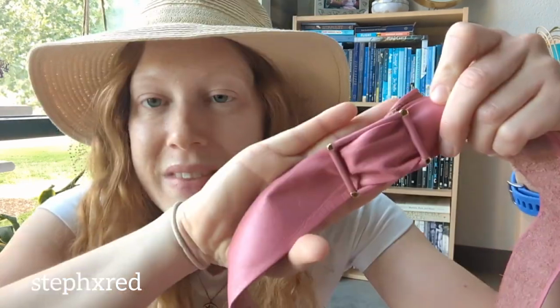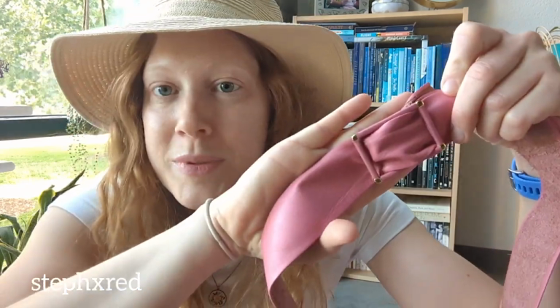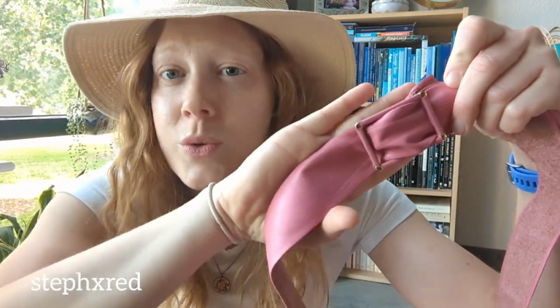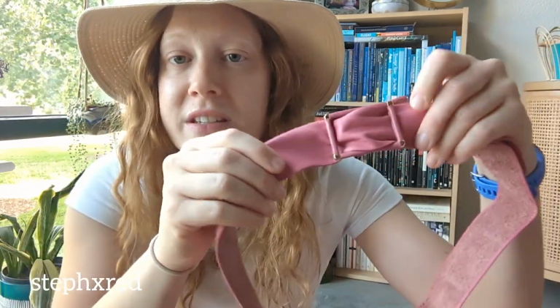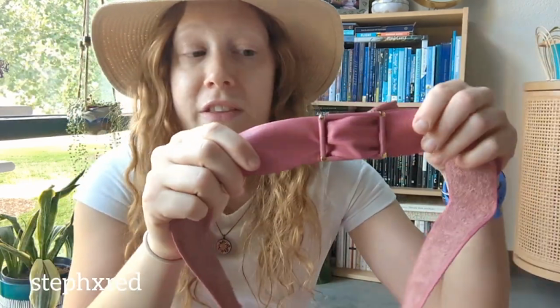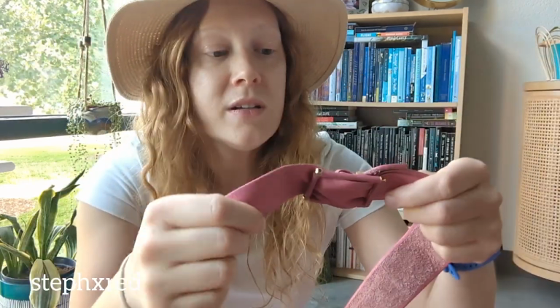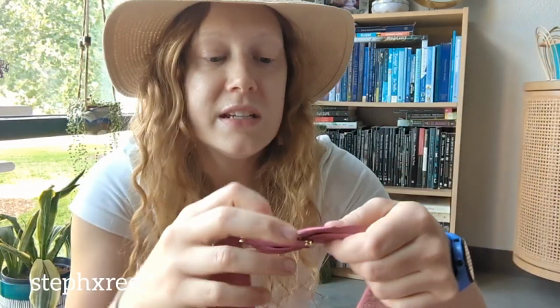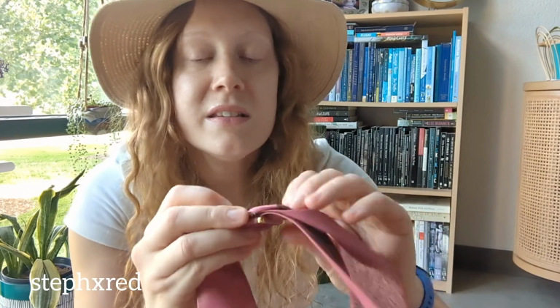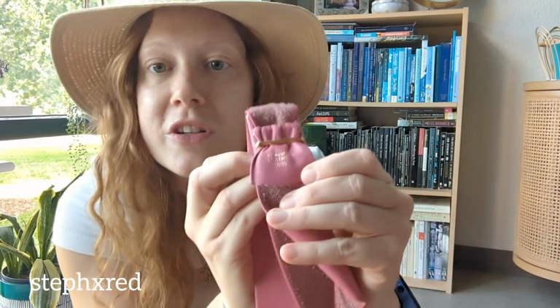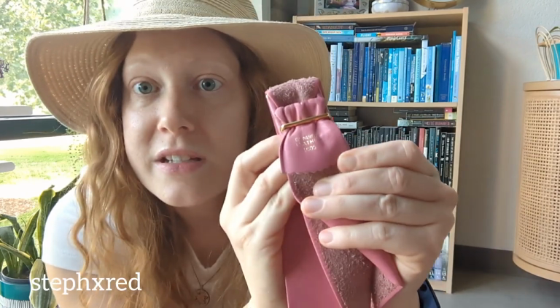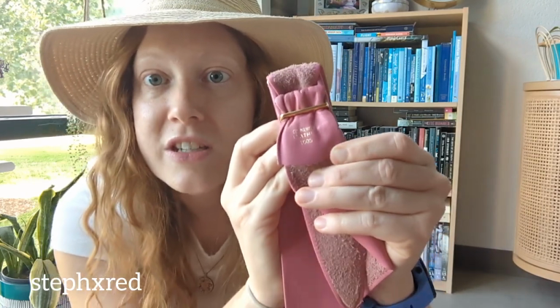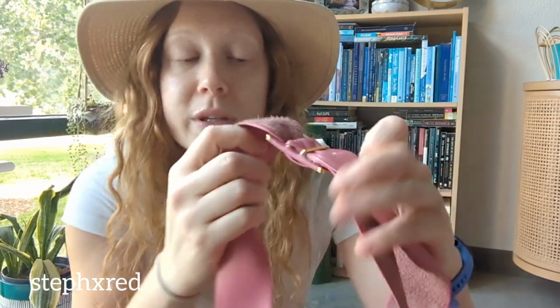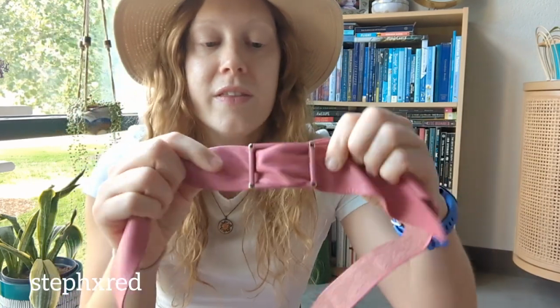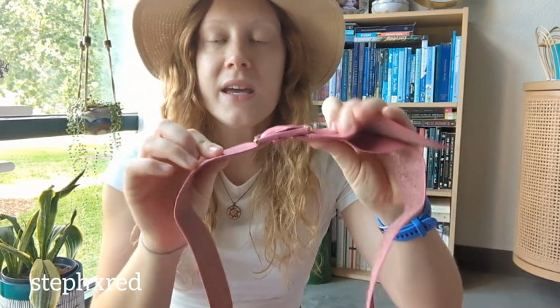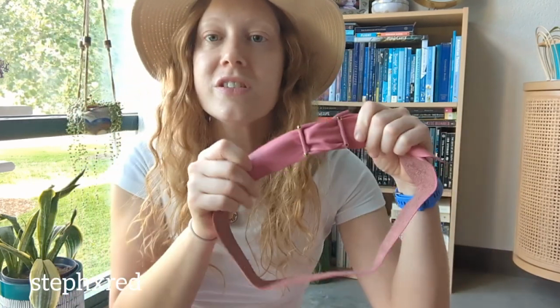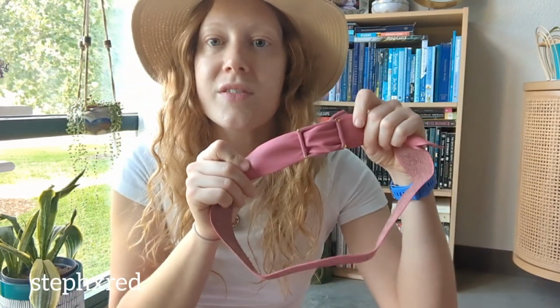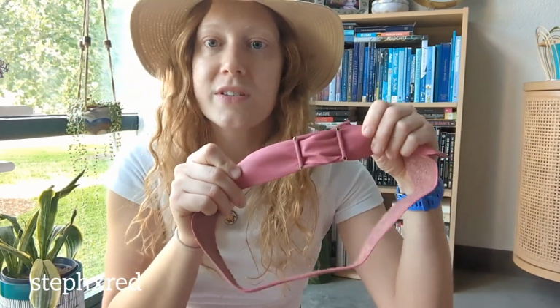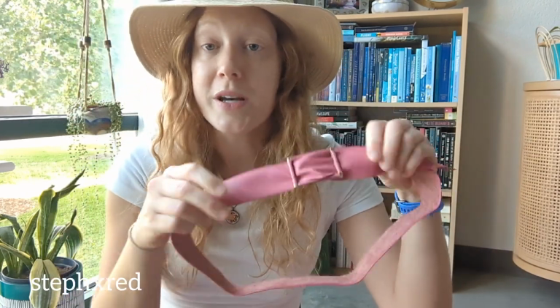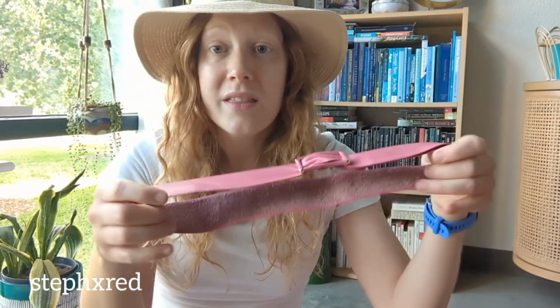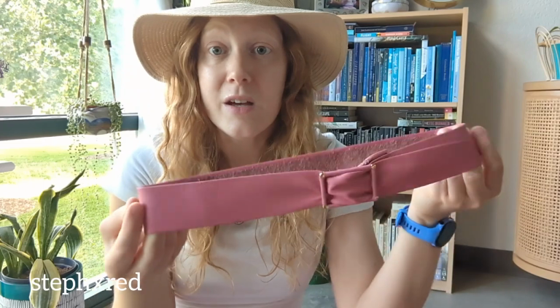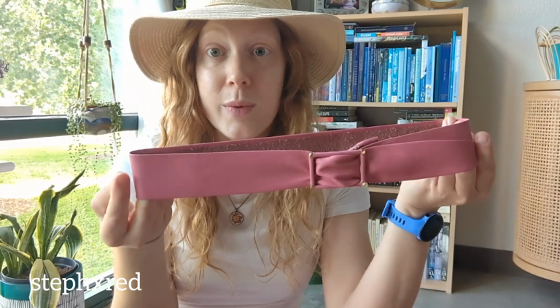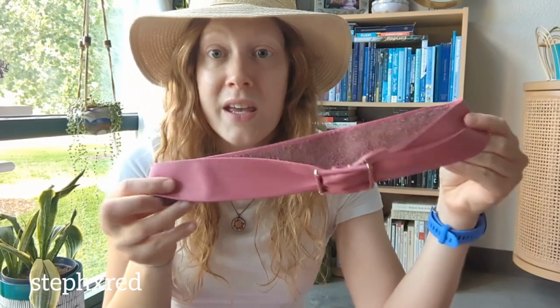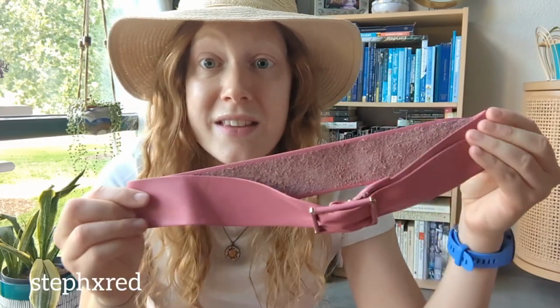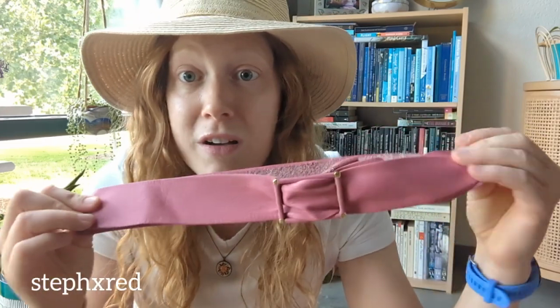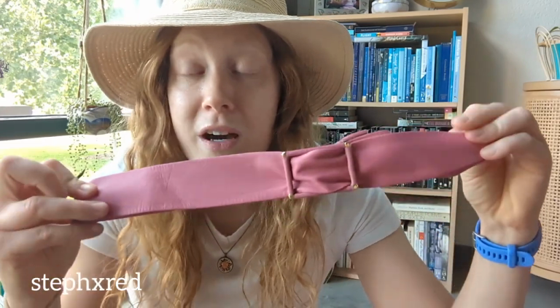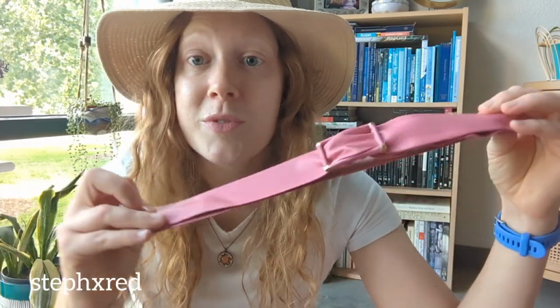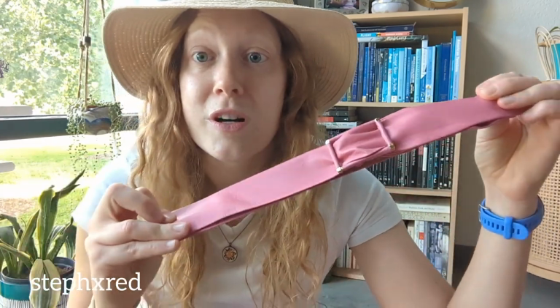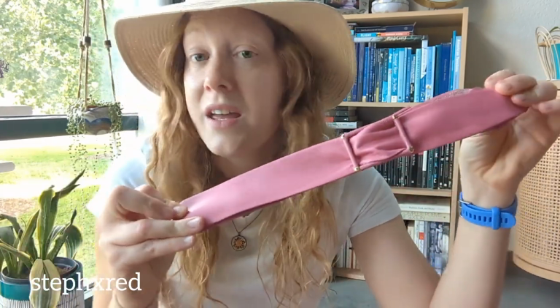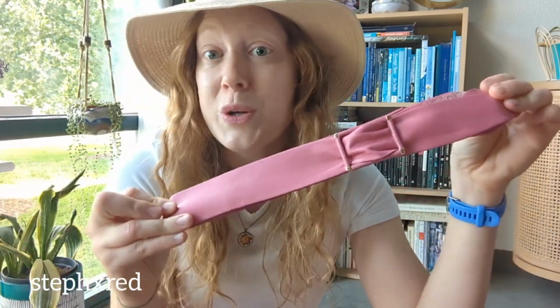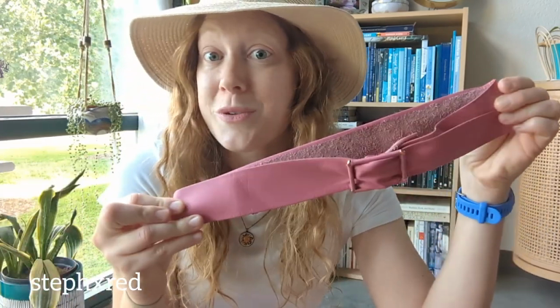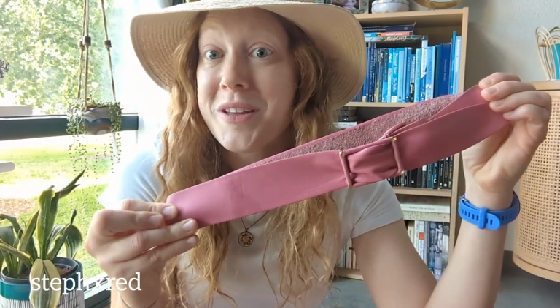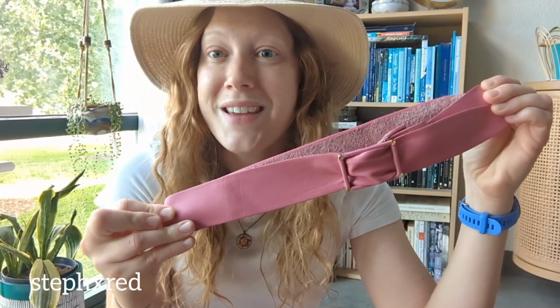Next up is this cool vintage leather belt. It doesn't say much on it, but it does say genuine leather on the back. I just love a good vintage belt — they sell really well, and this will also be awesome as a photo accessory for all my flat lays.